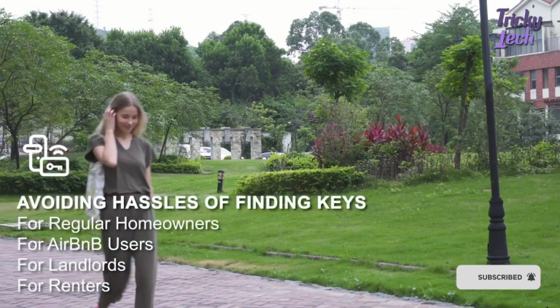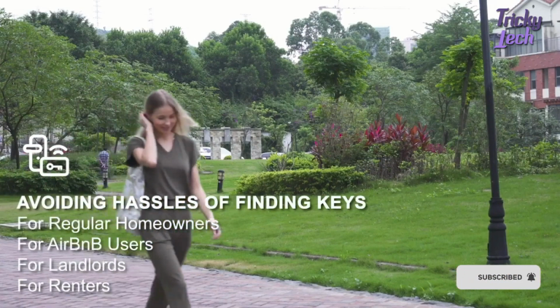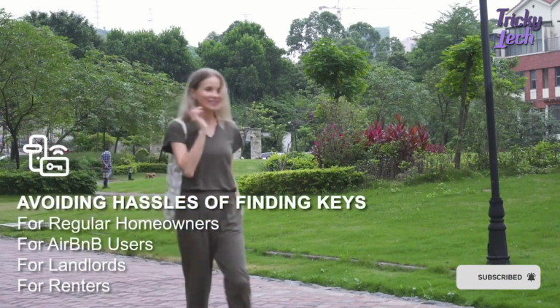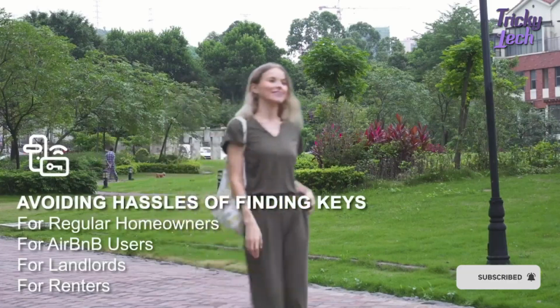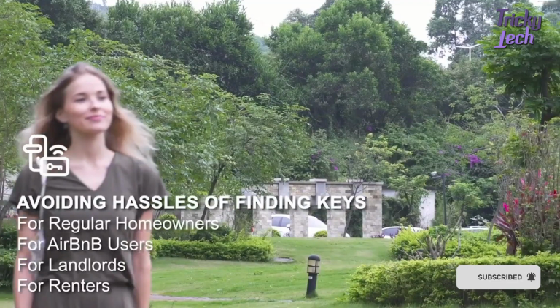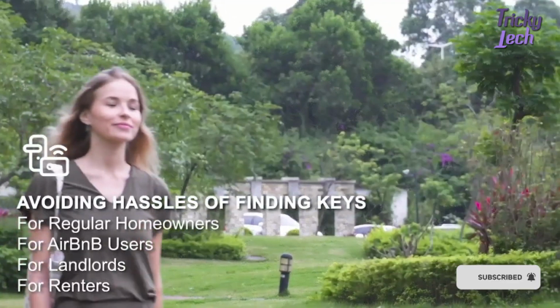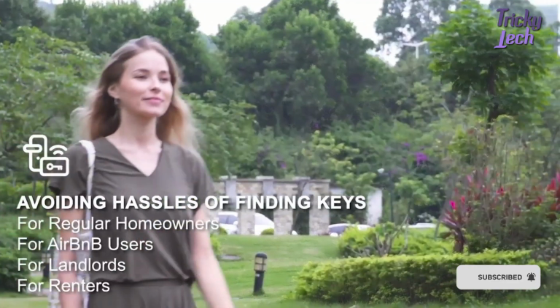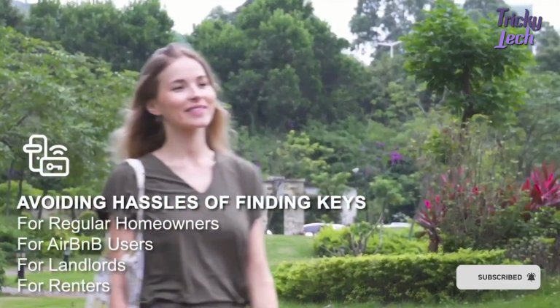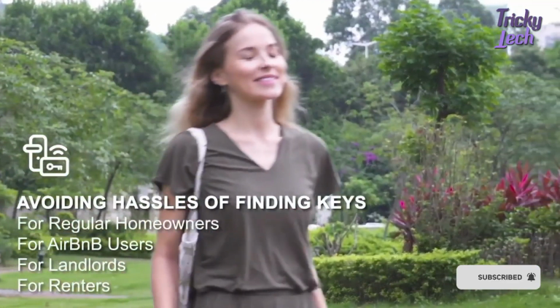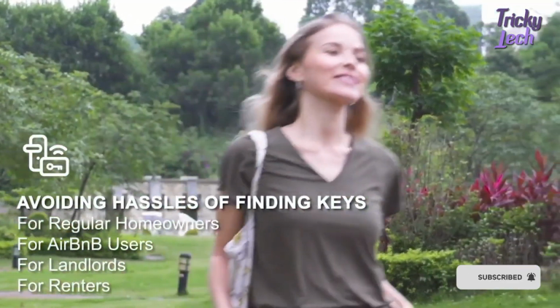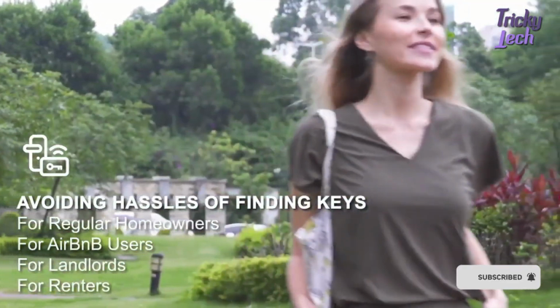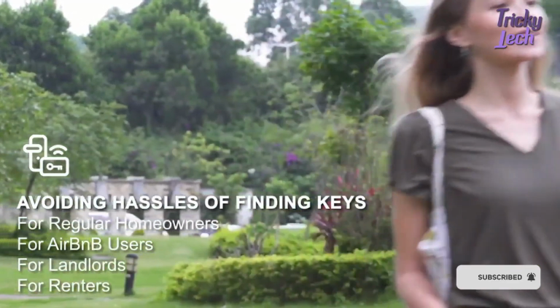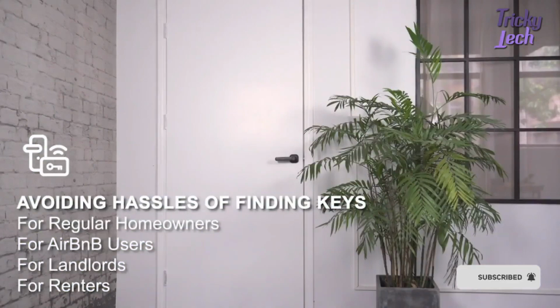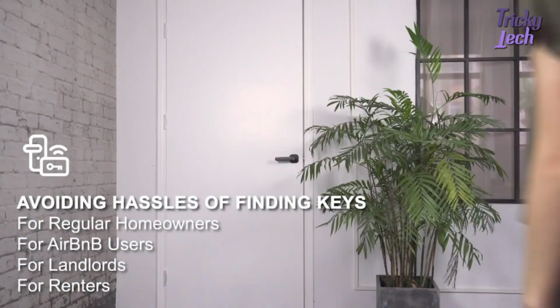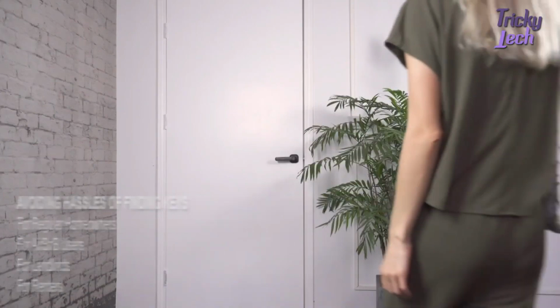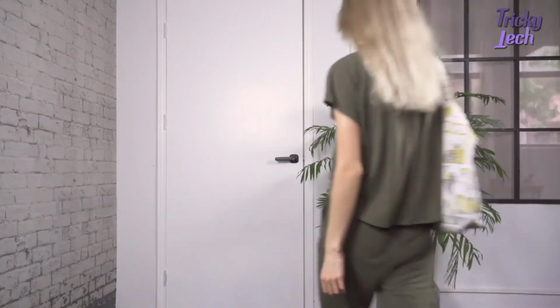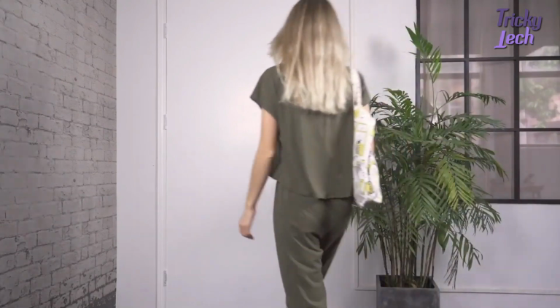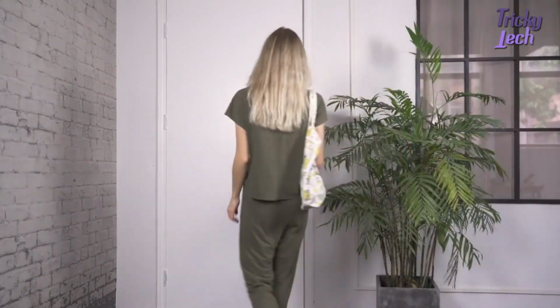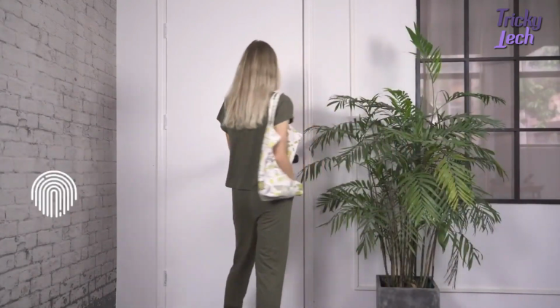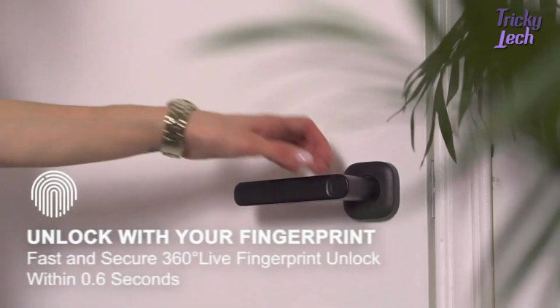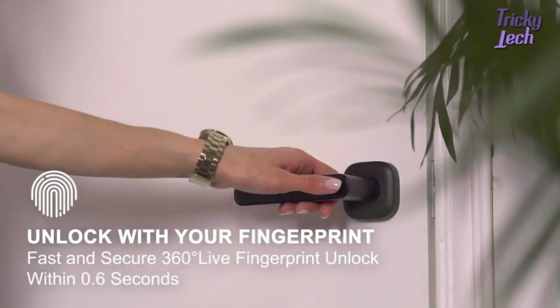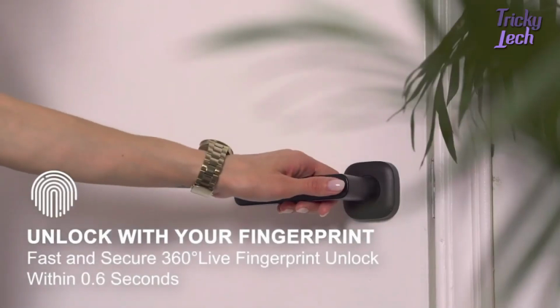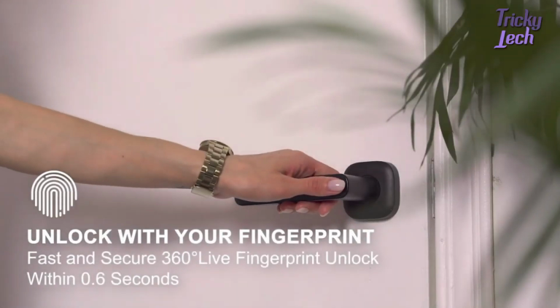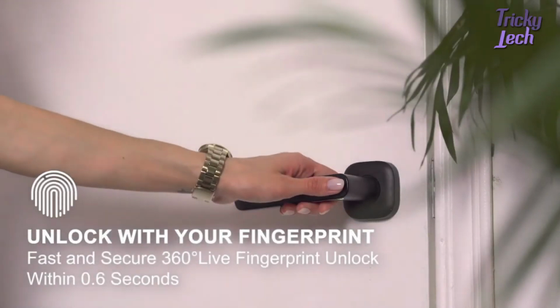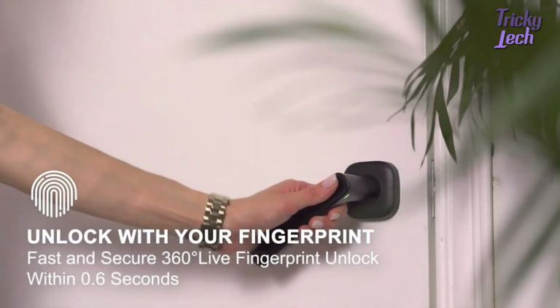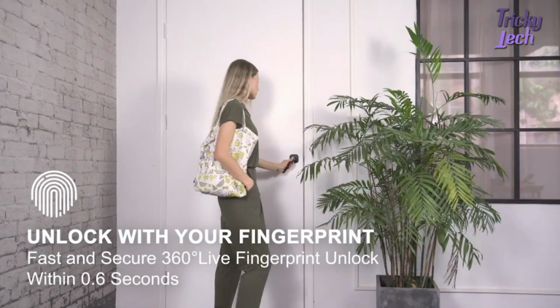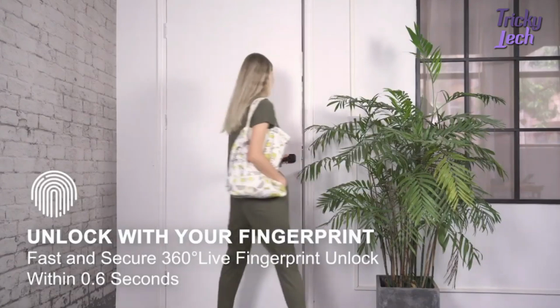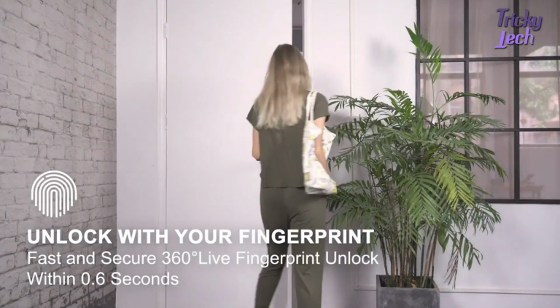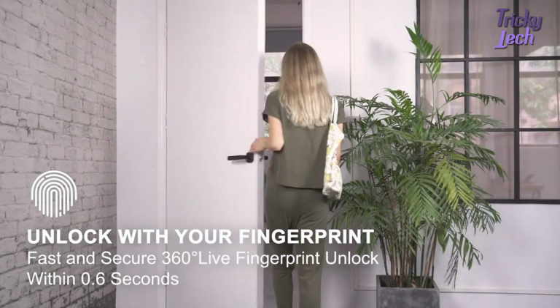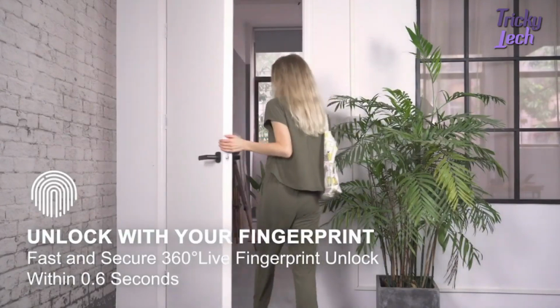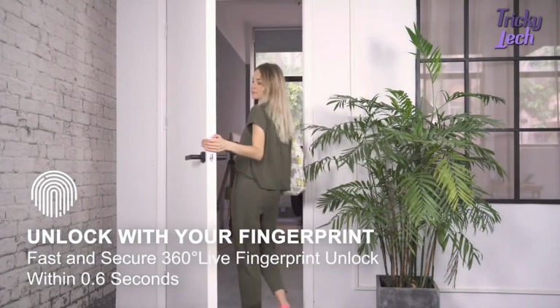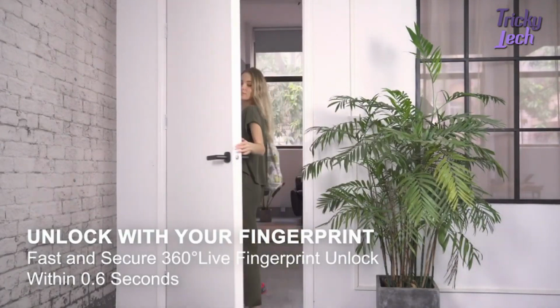With Fido, your finger is your key, avoiding all the hassle of trying to find your misplaced keys. Fido is designed to be a highly secure and smart lock — it recognizes the door's open status according to the rotation angle of the handle.